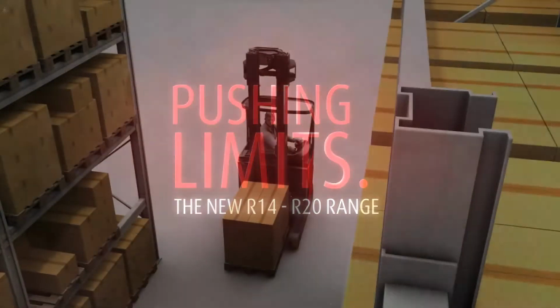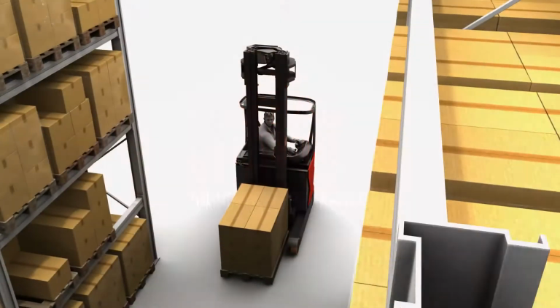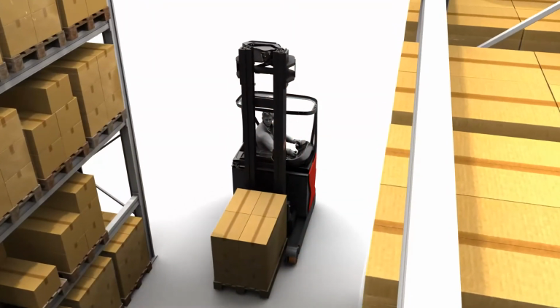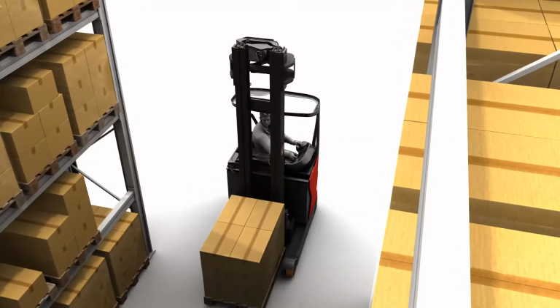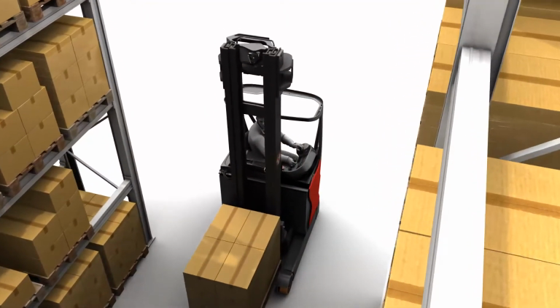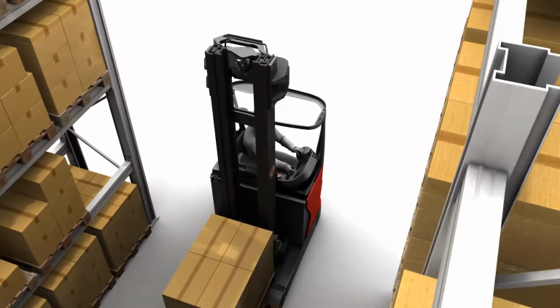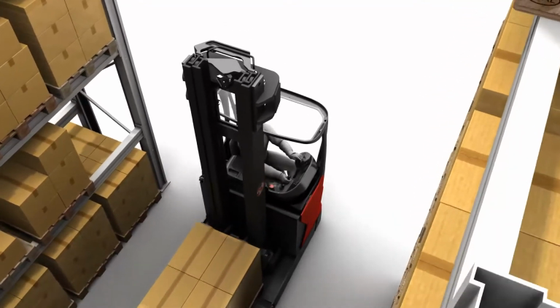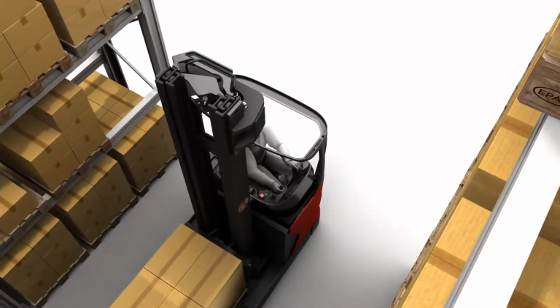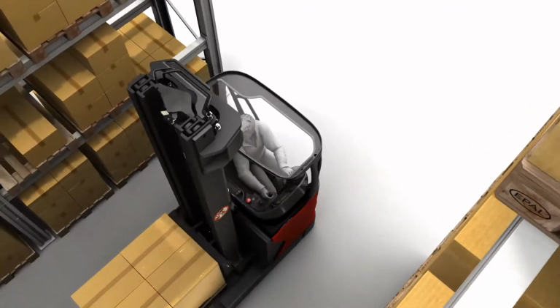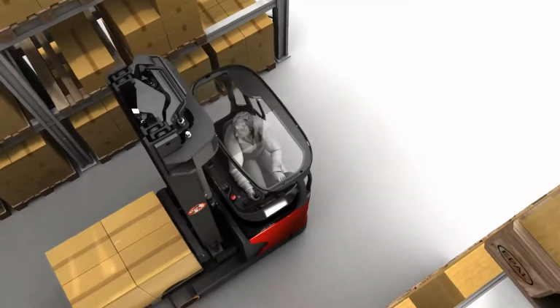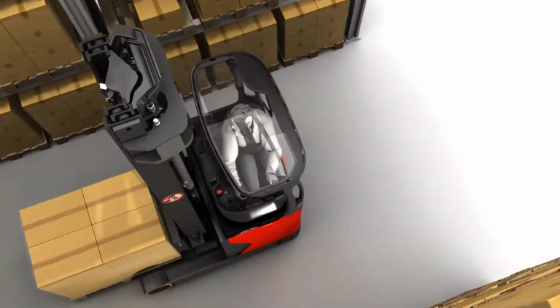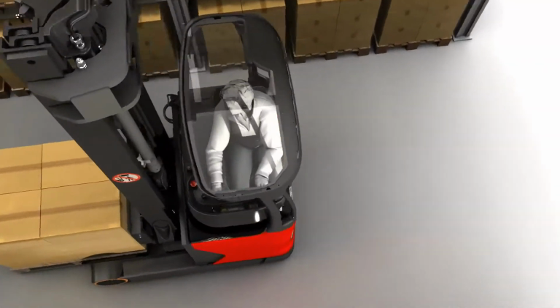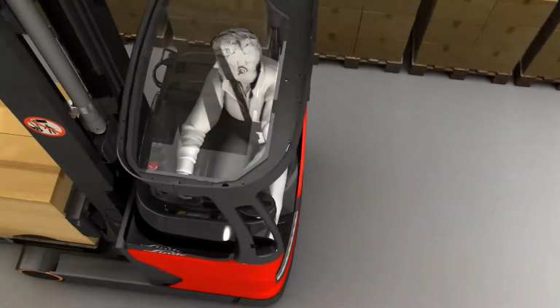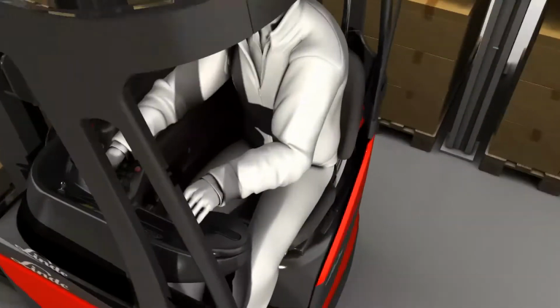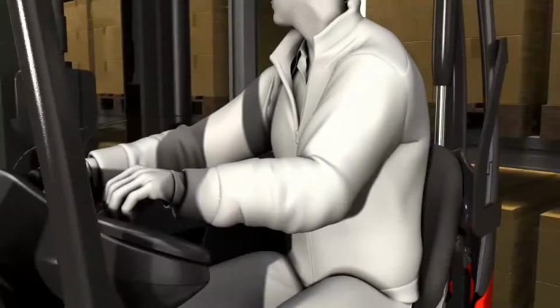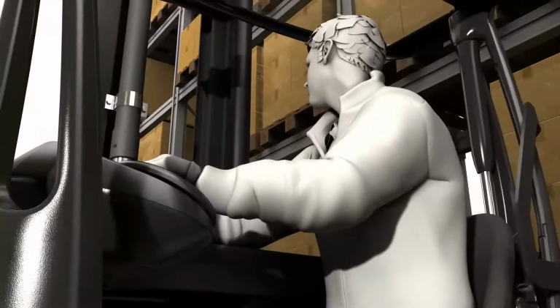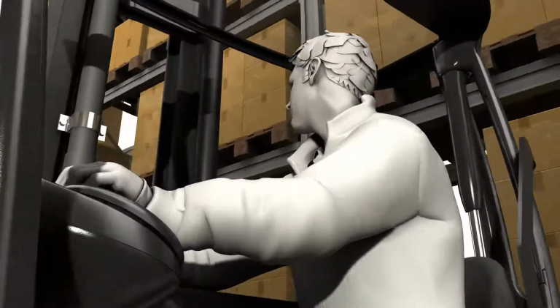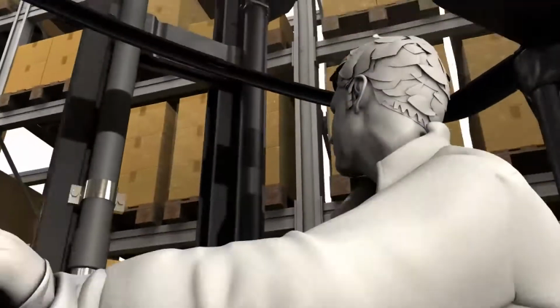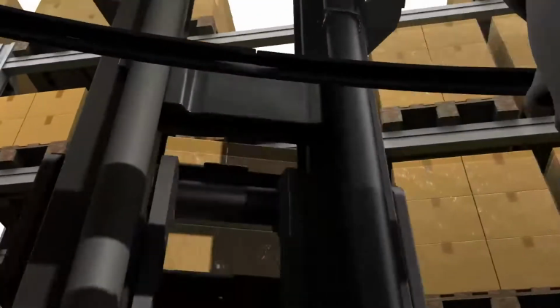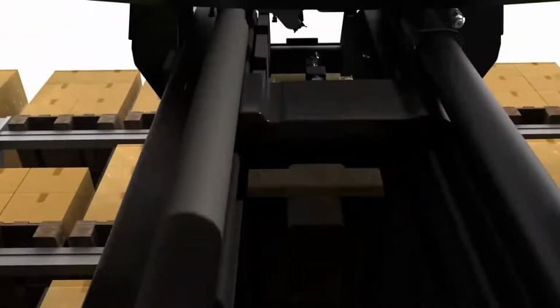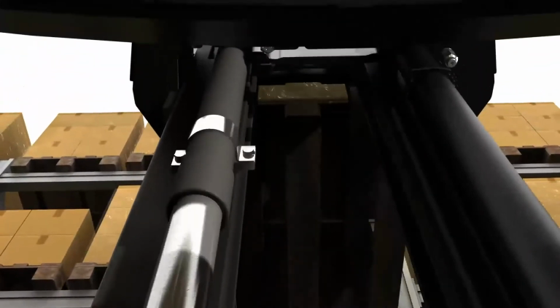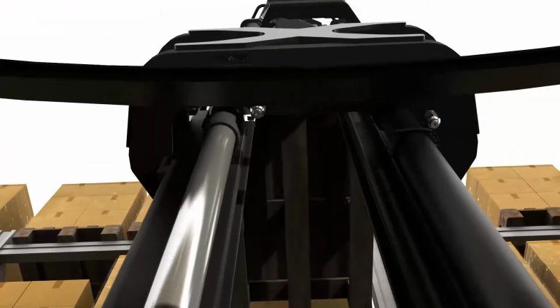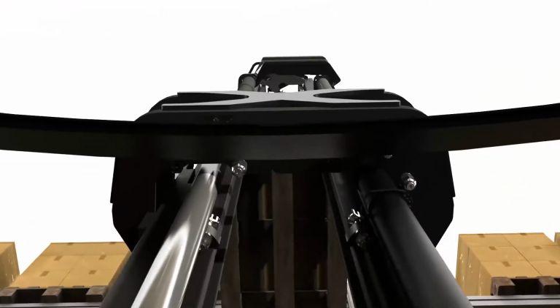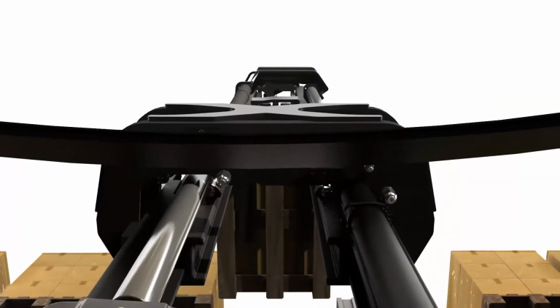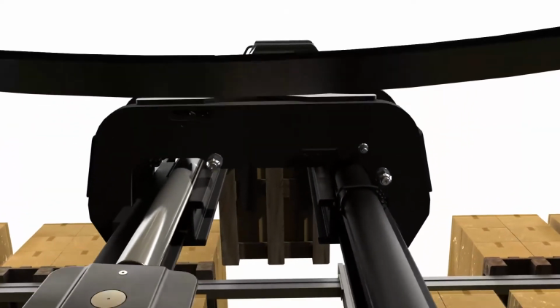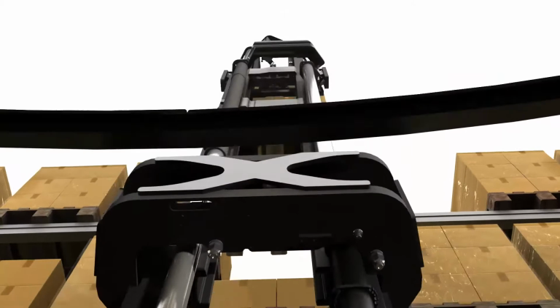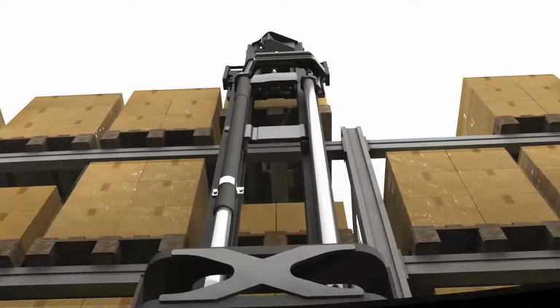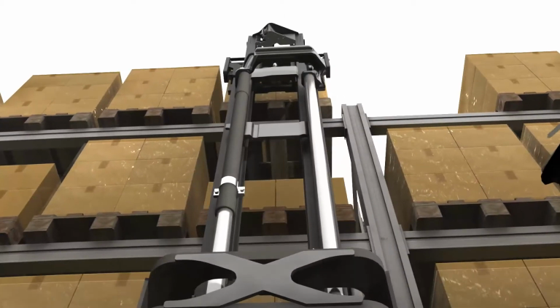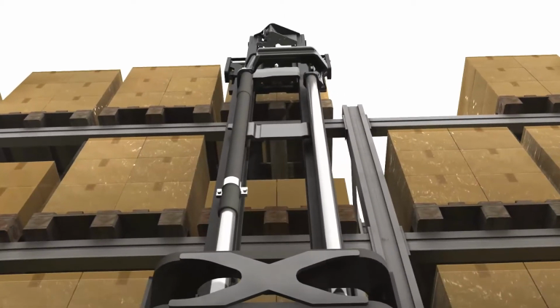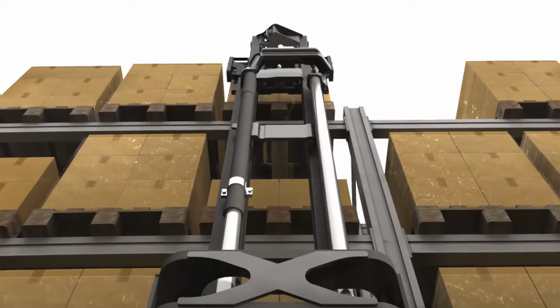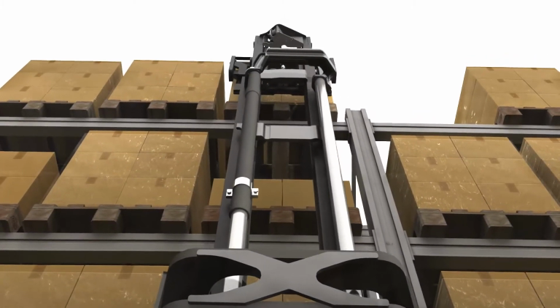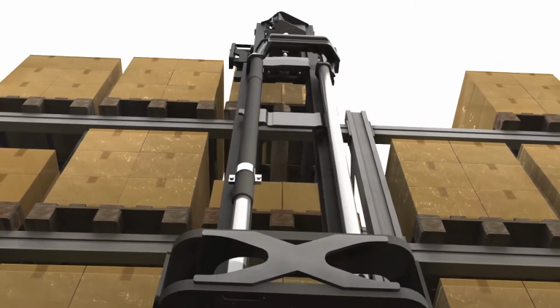Safety always has the highest priority for all Linde products and the 1120 is no exception. The Linde HiVision armoured glass overhead guard top significantly improves visibility and enhances safety when stacking and destacking.